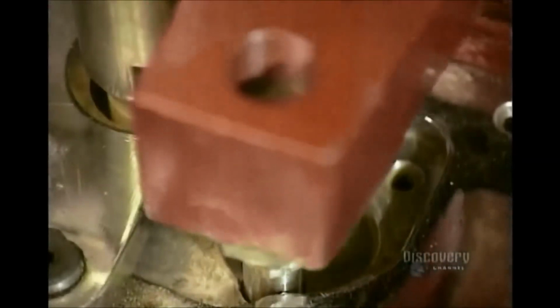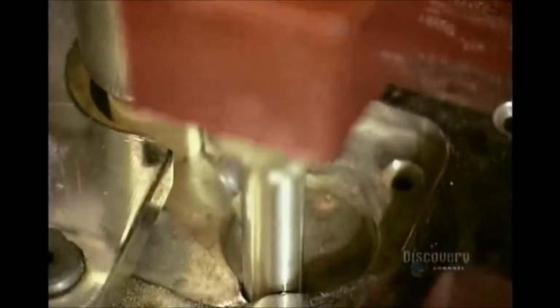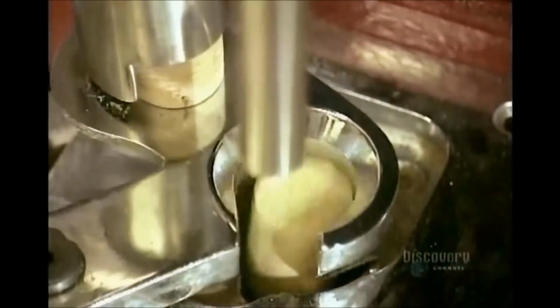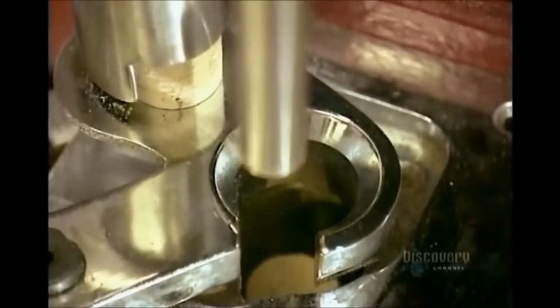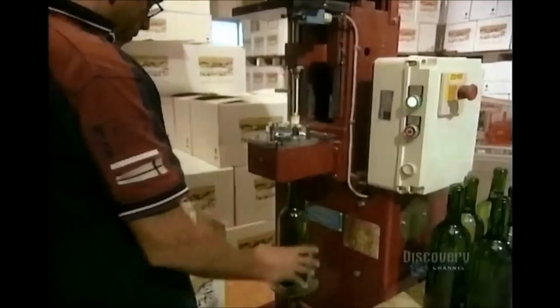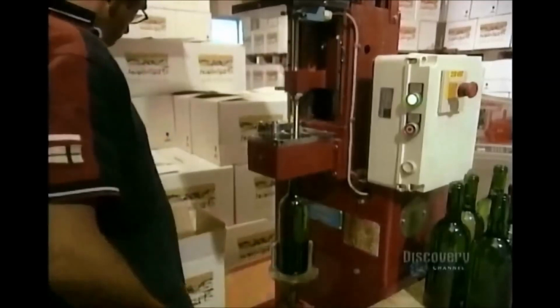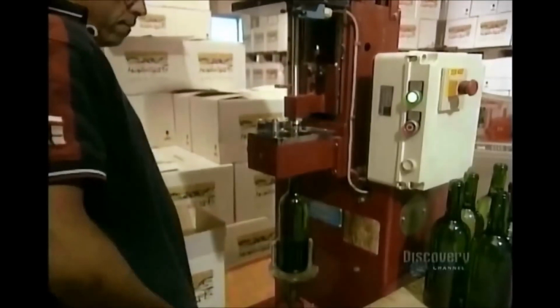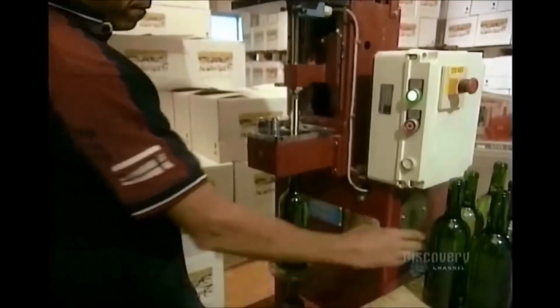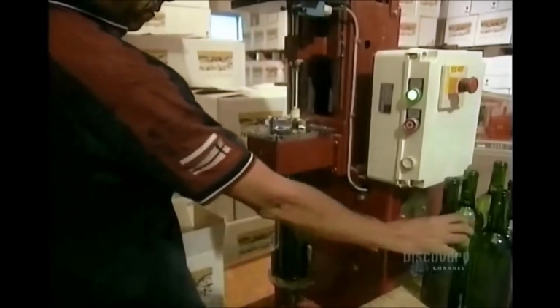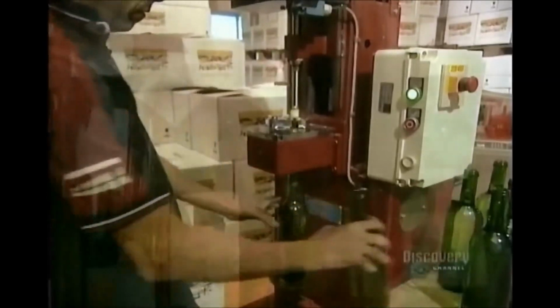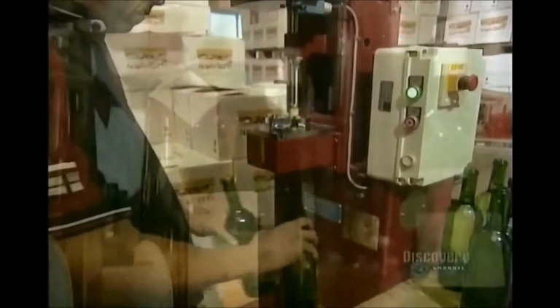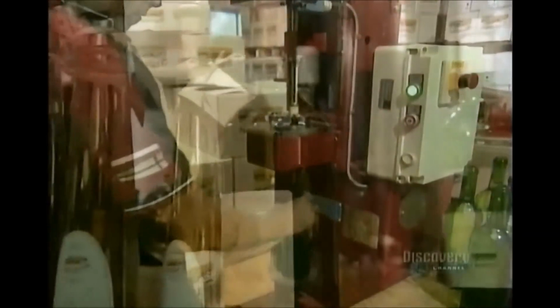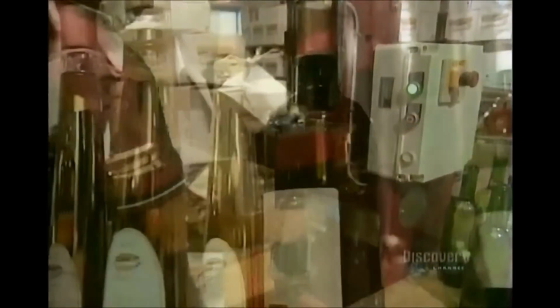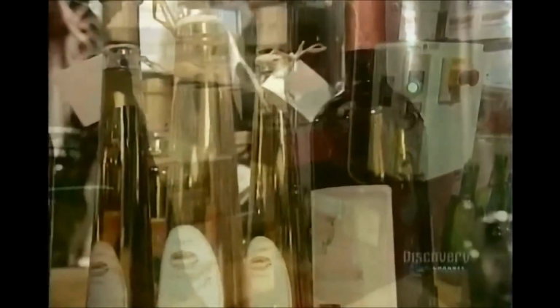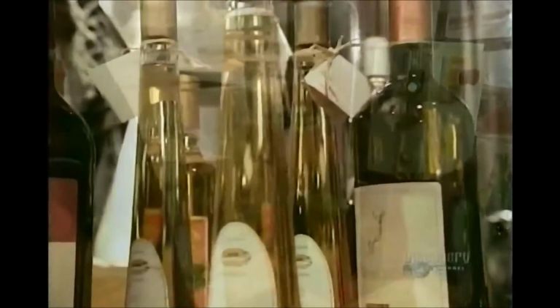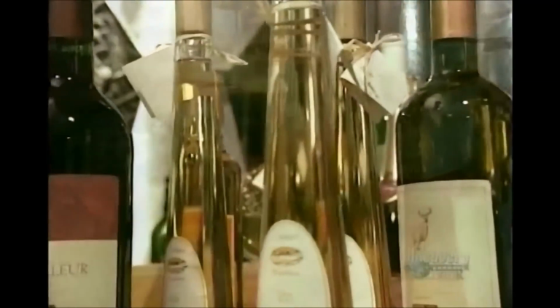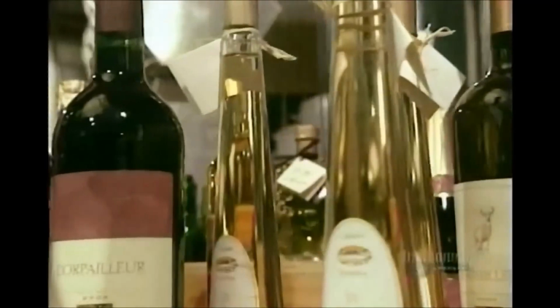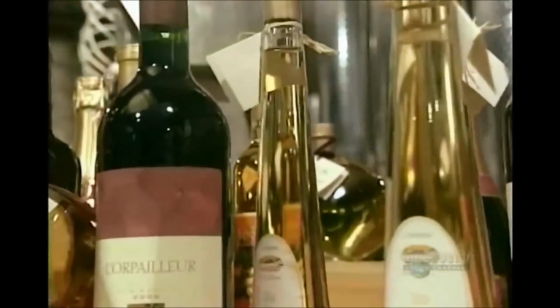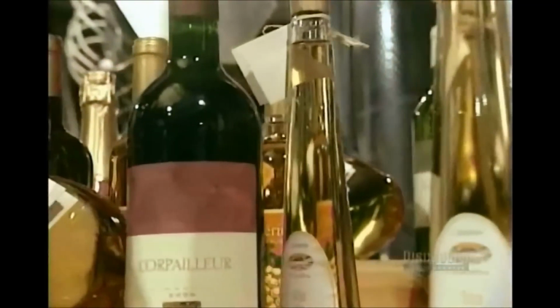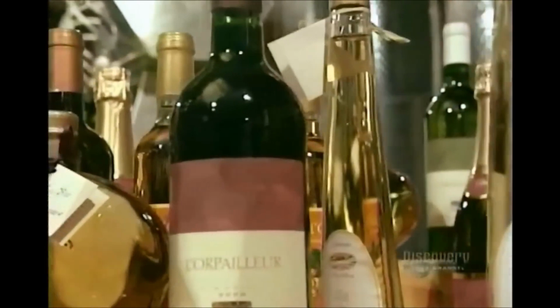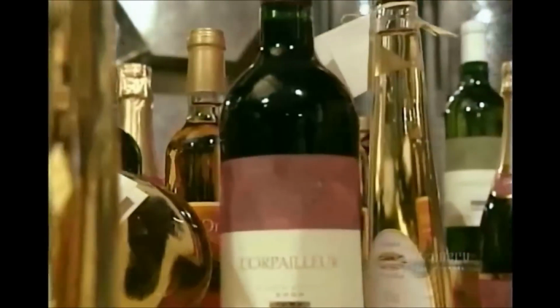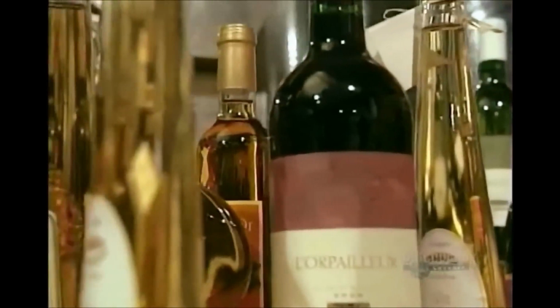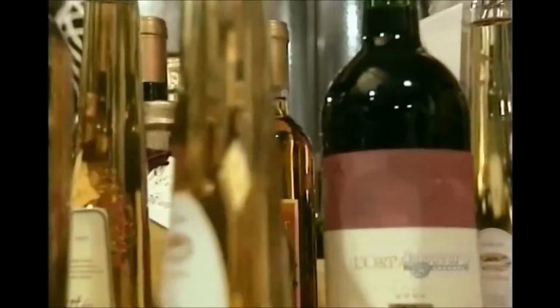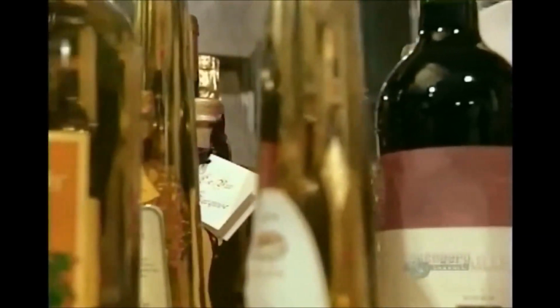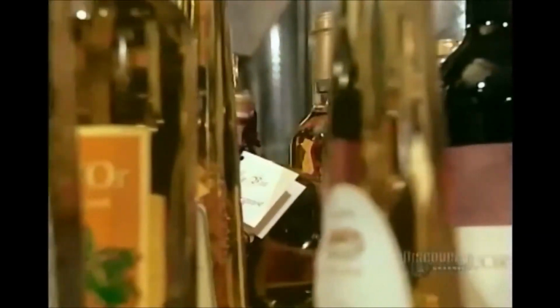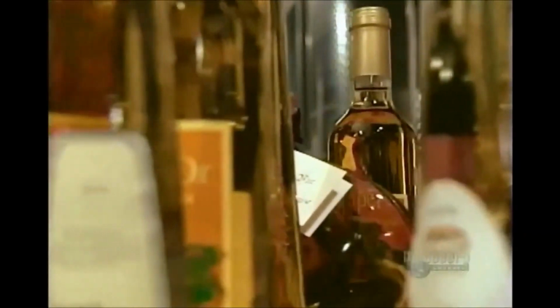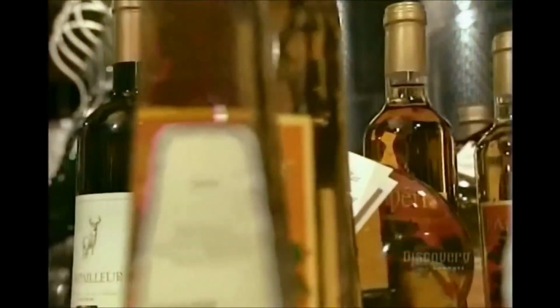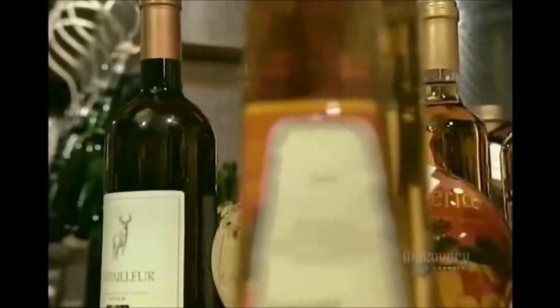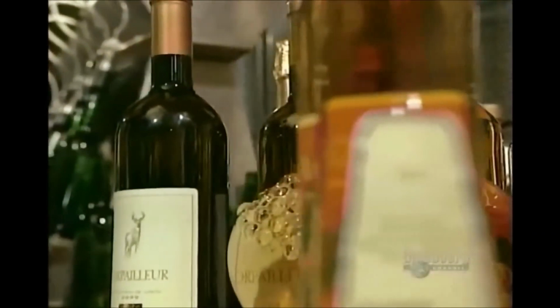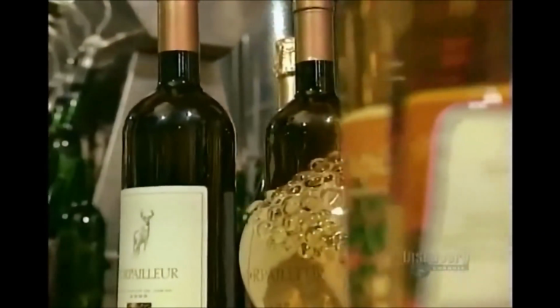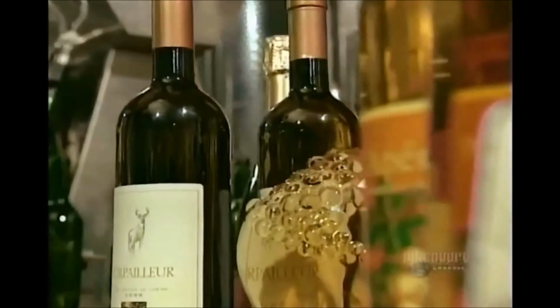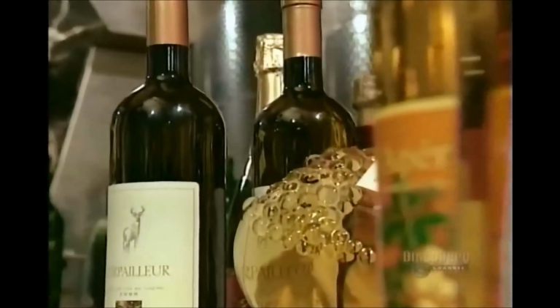Cork, incidentally, is a type of tree bark. It grows back, so the tree isn't harmed. Inside the bottle, the wine continues to undergo subtle organic changes as it ages.